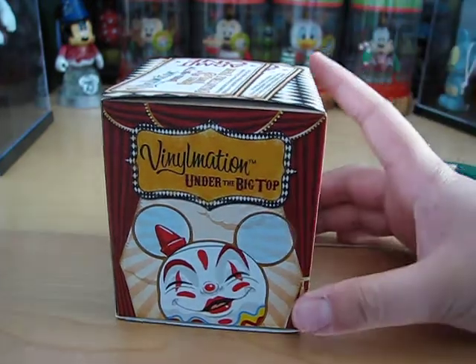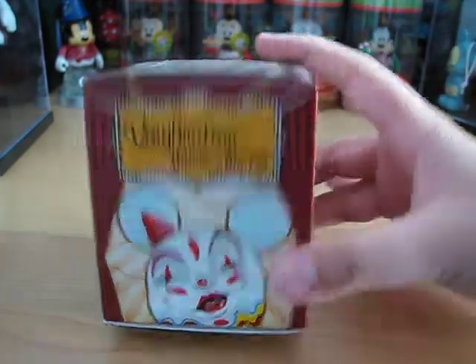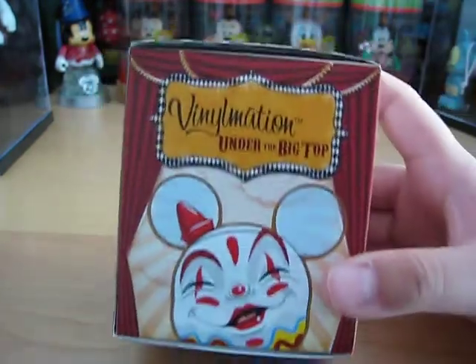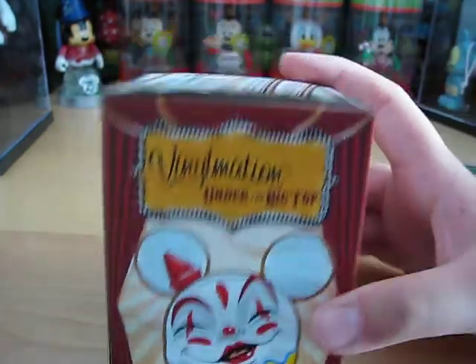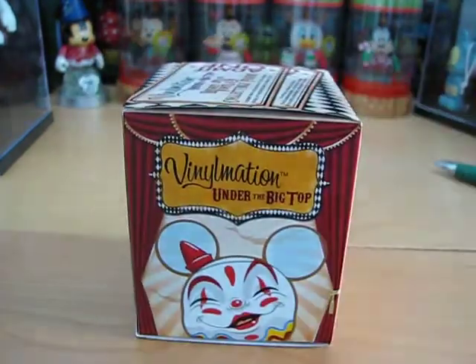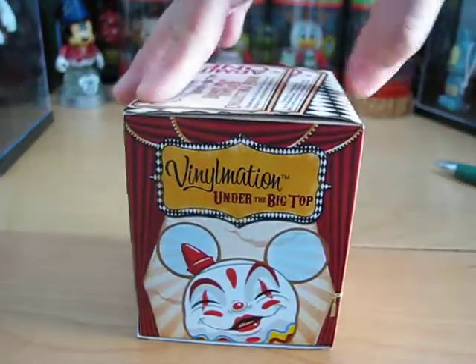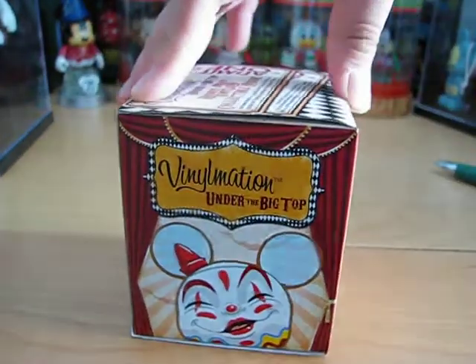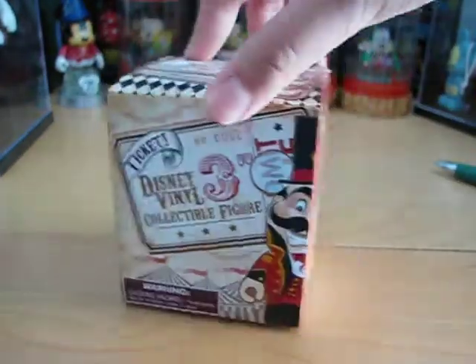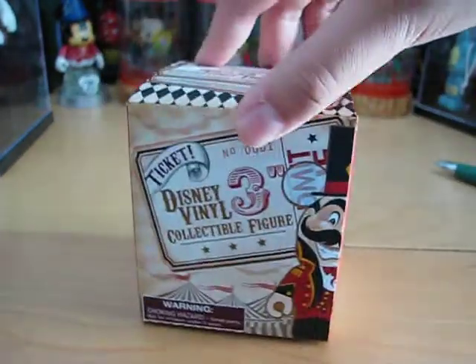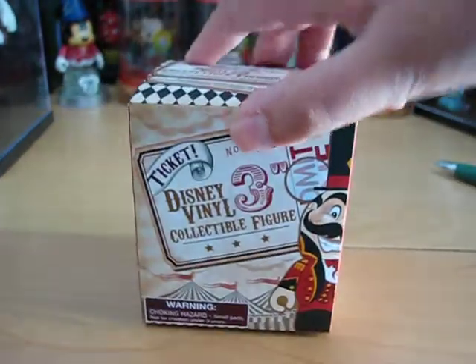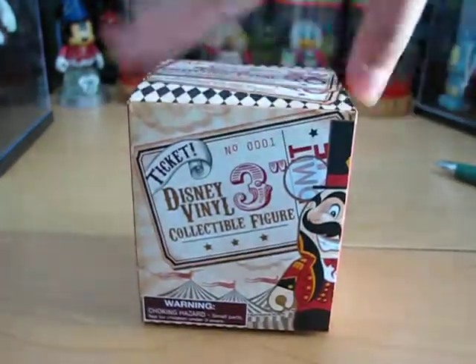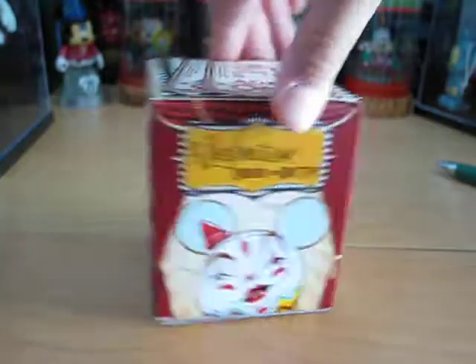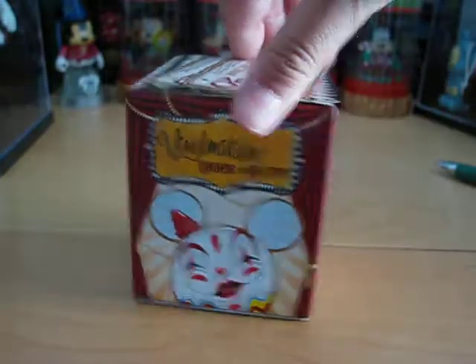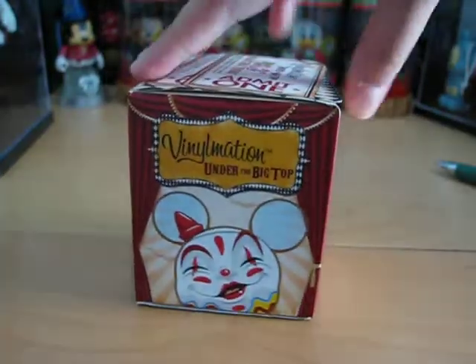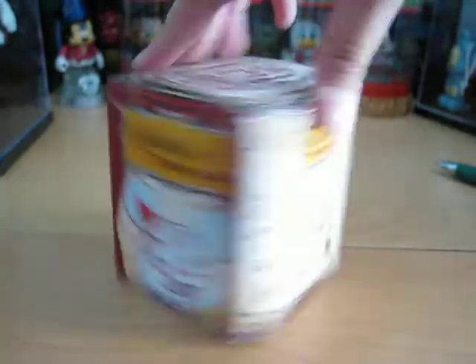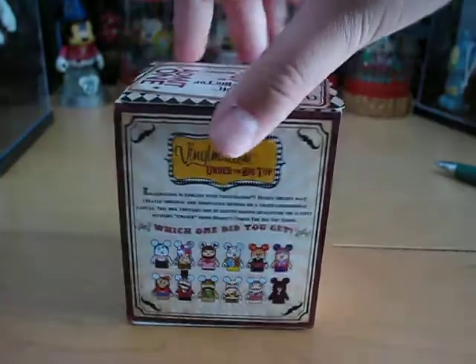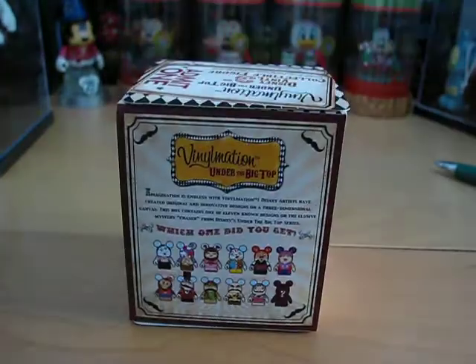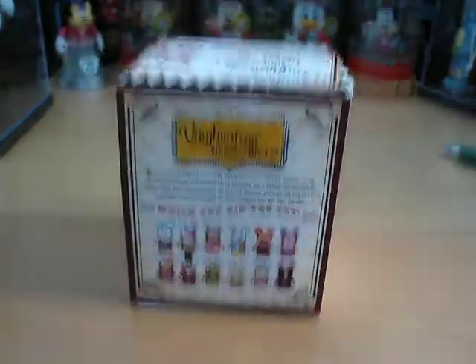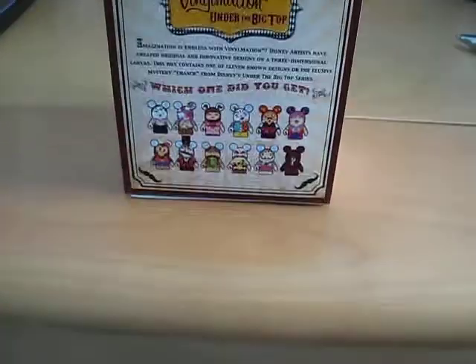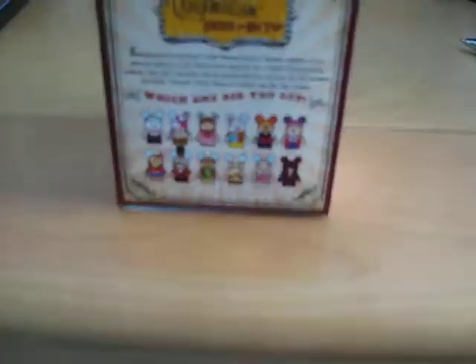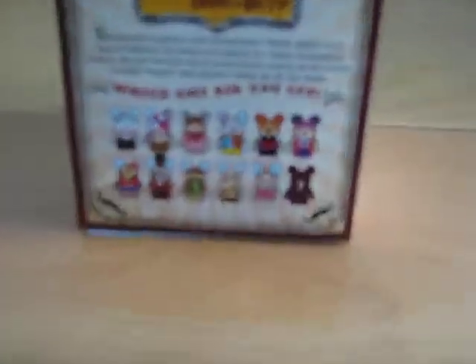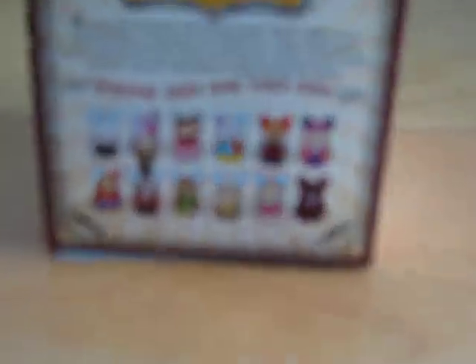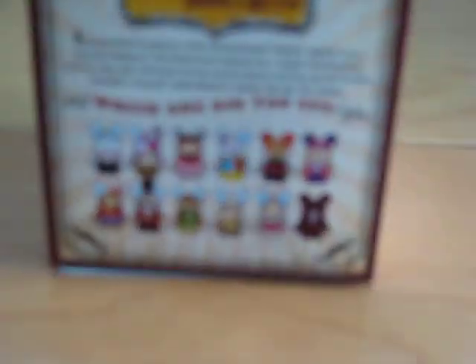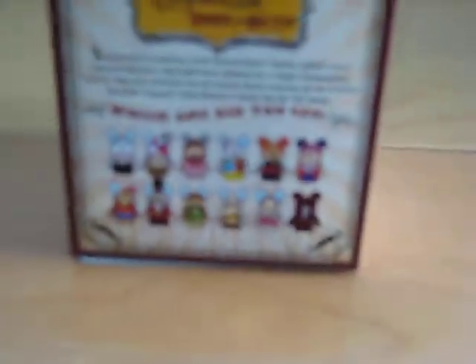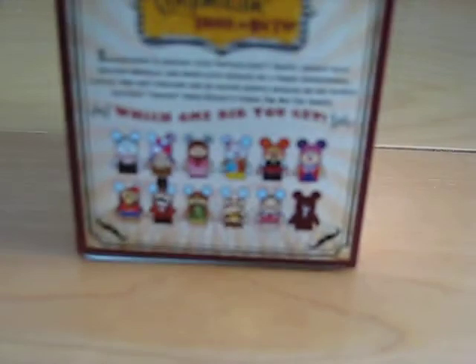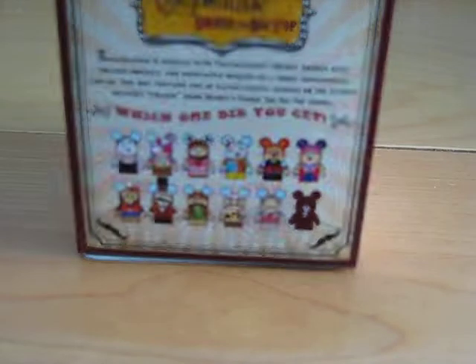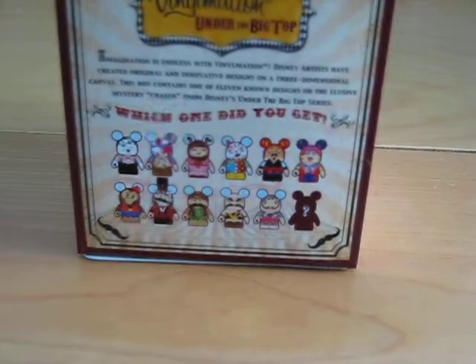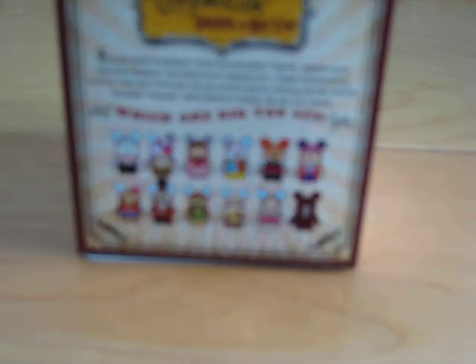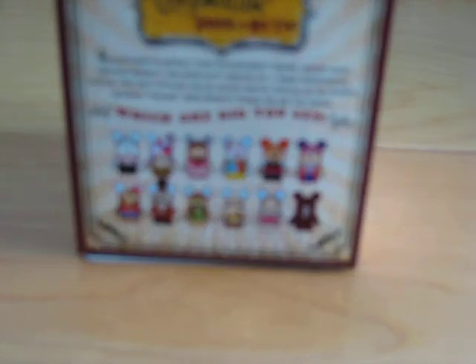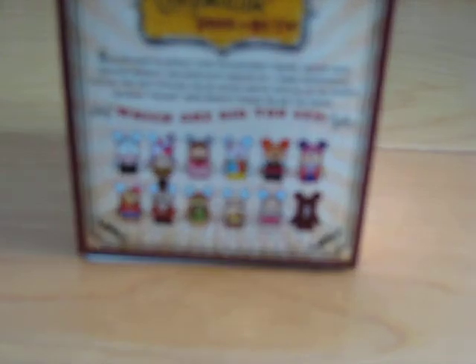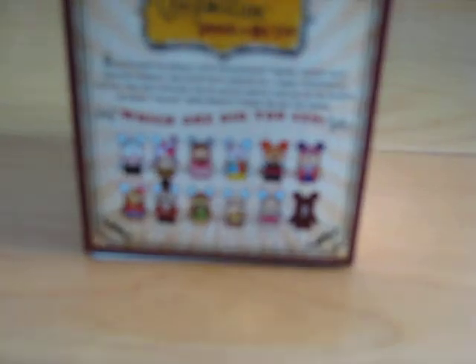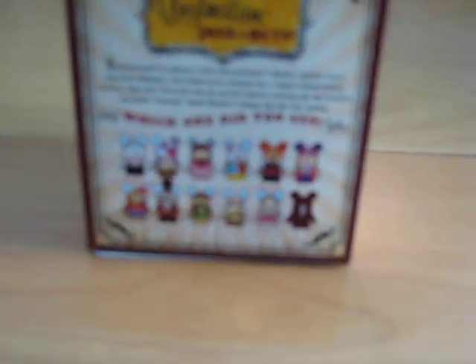First off, here is the Clown Ringmaster, and then the crown again. And these are the ones that you can get. They had a buy one get one free promotion at the Disney Store.